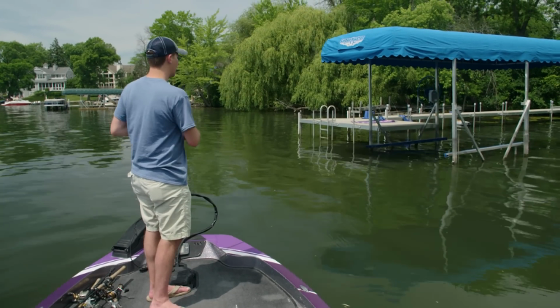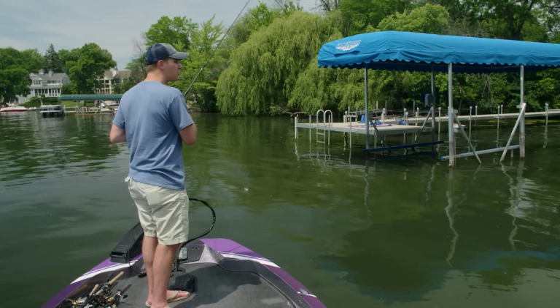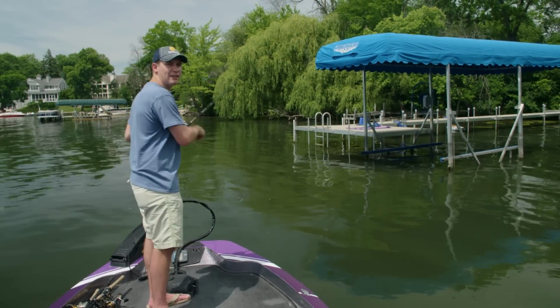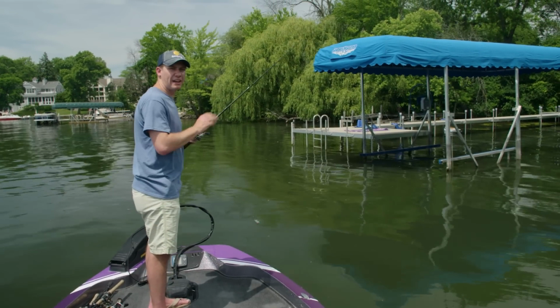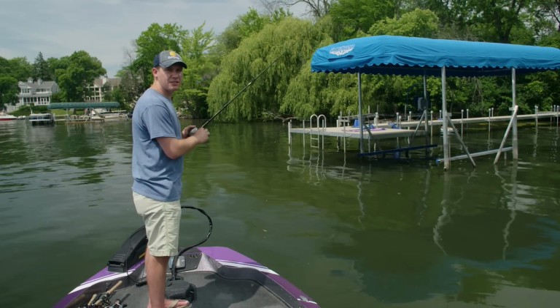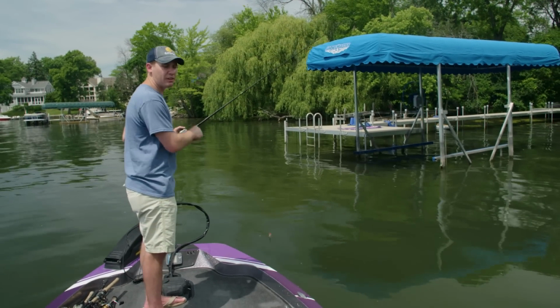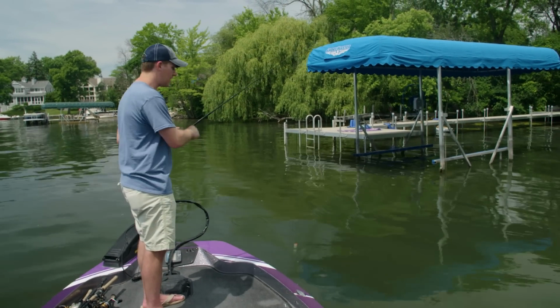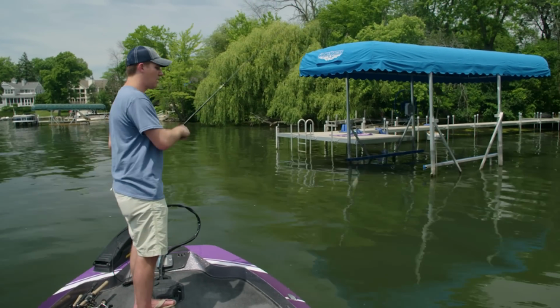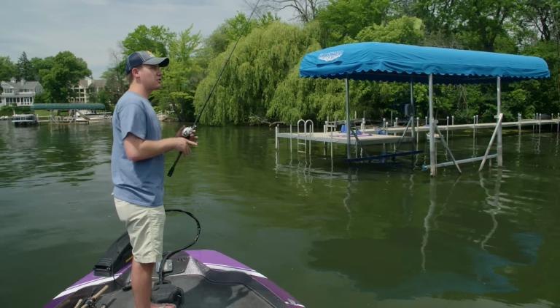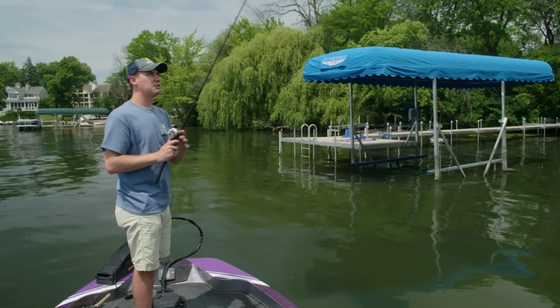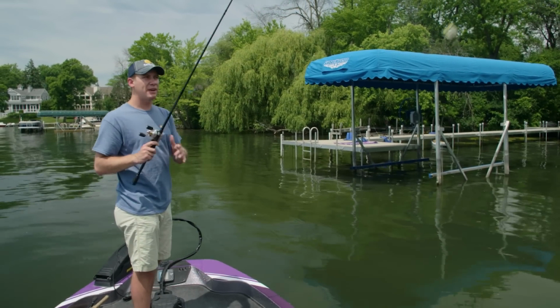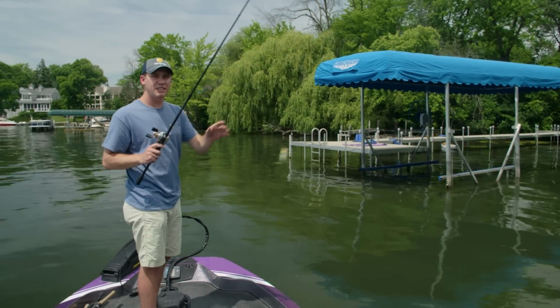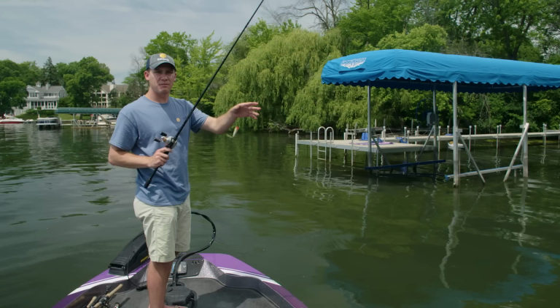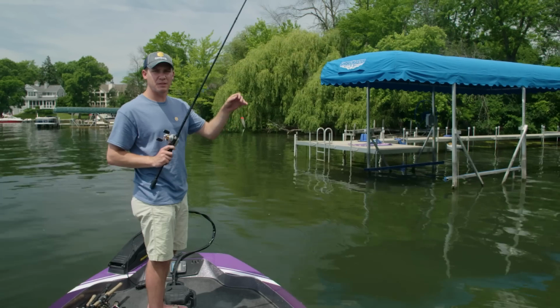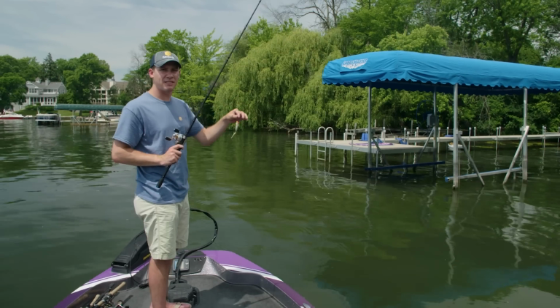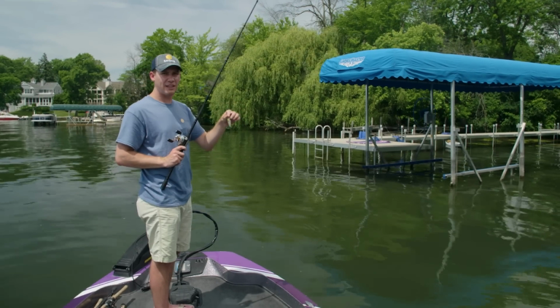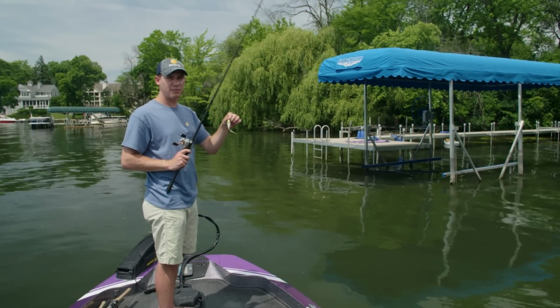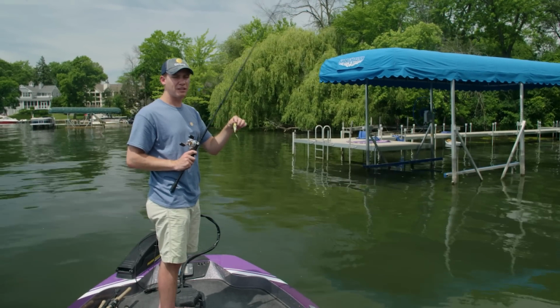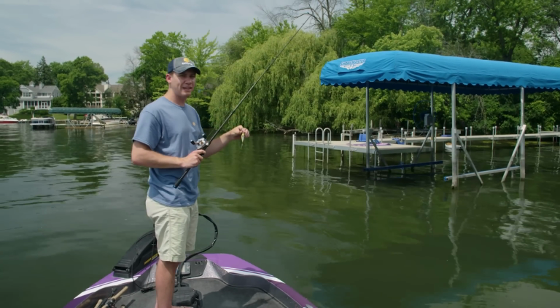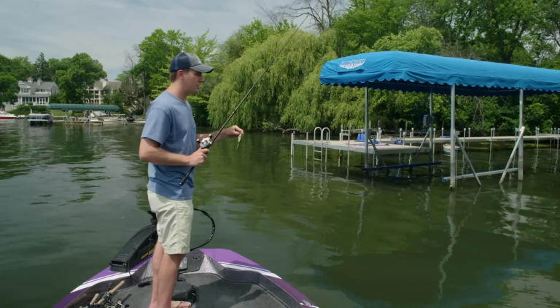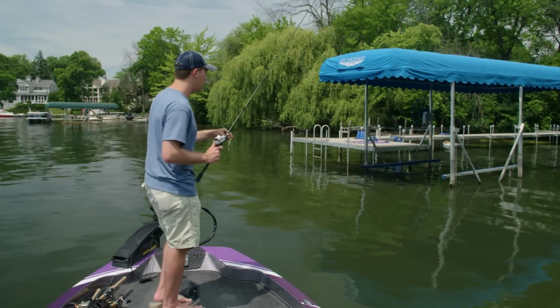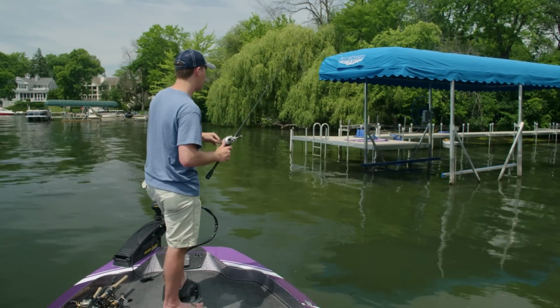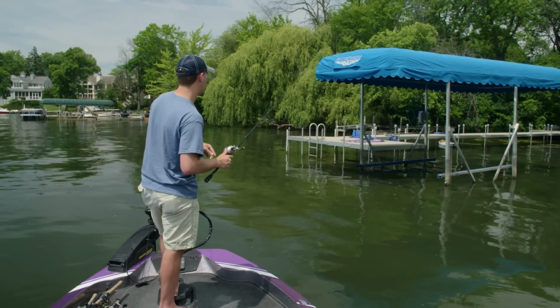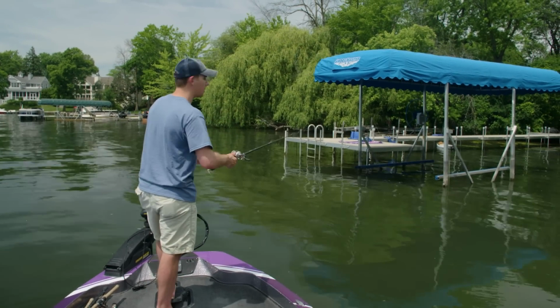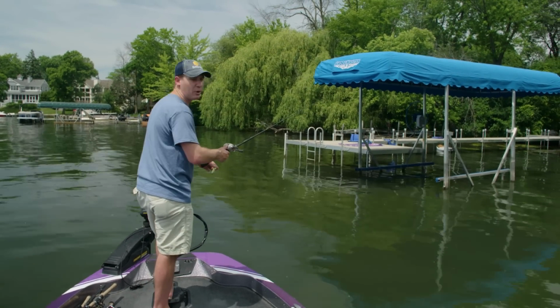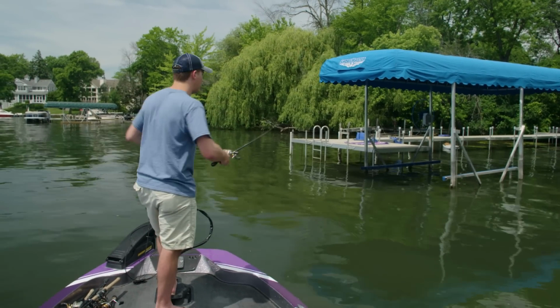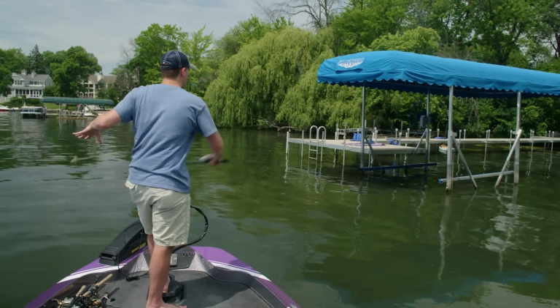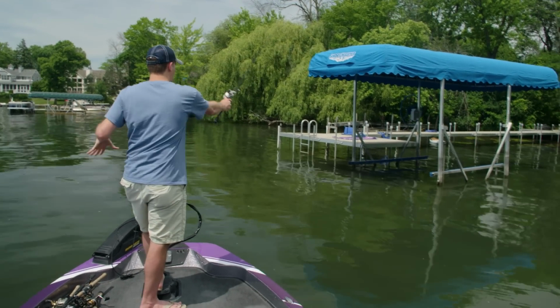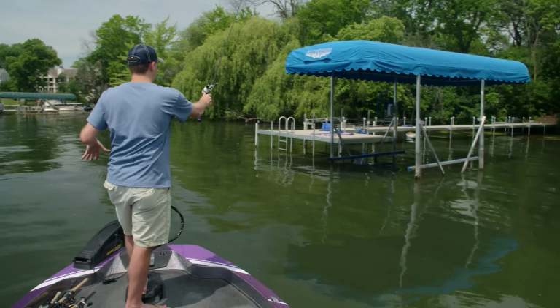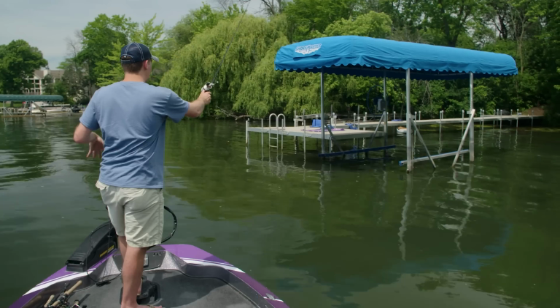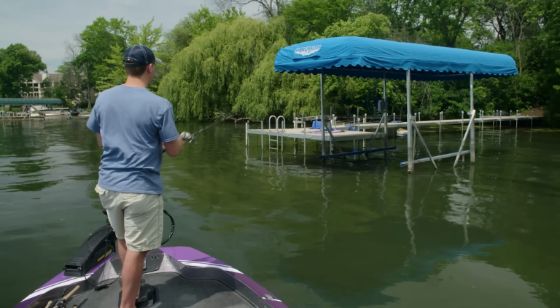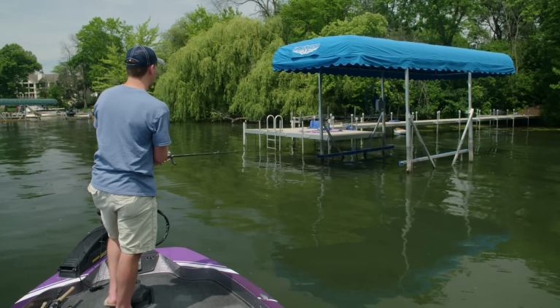After making a couple casts to the front of the dock, I'm going to start just pitching this bait as close as I can to the pylons and back into the shade. So here you have a boat lift — I'm just going to throw it back there in the shade.